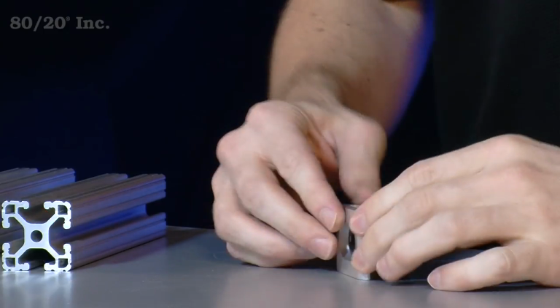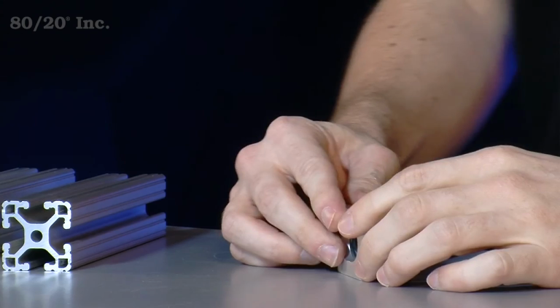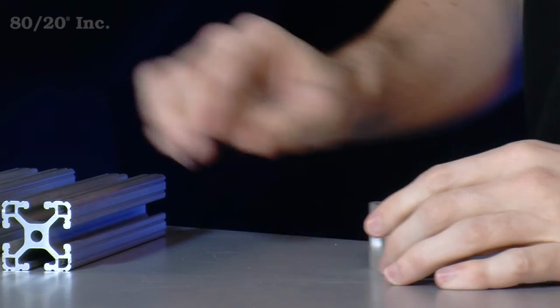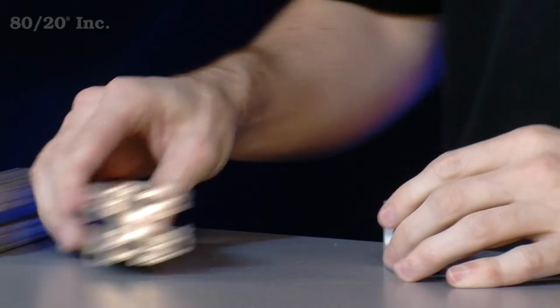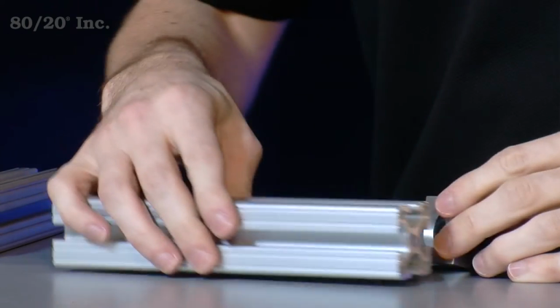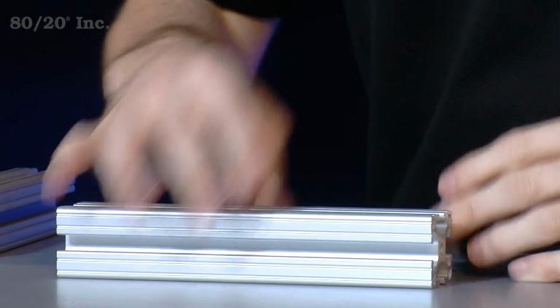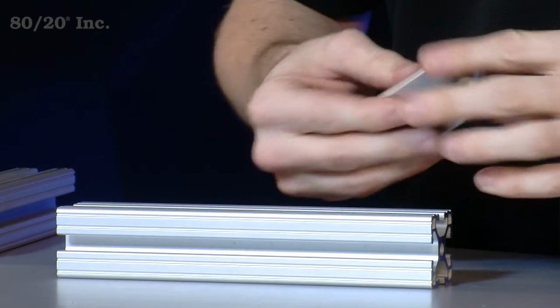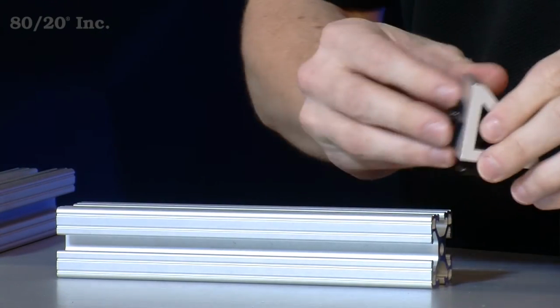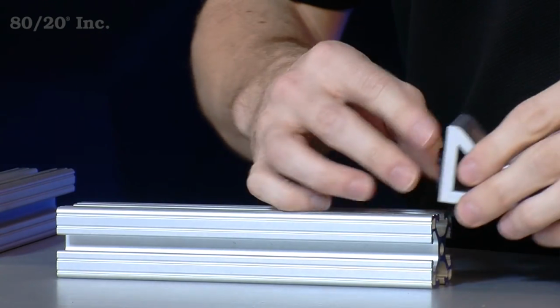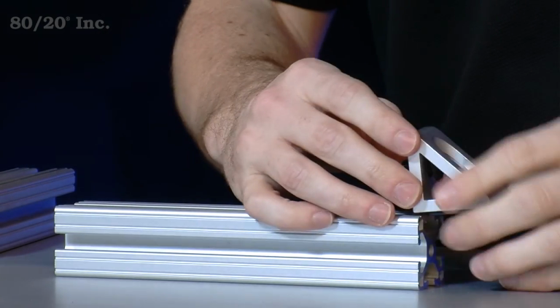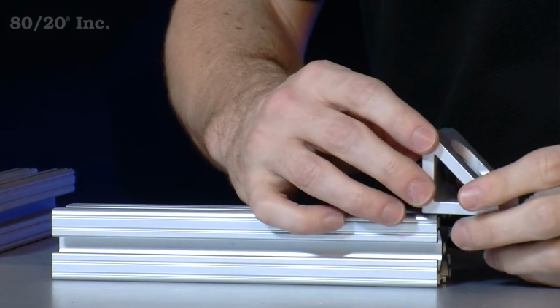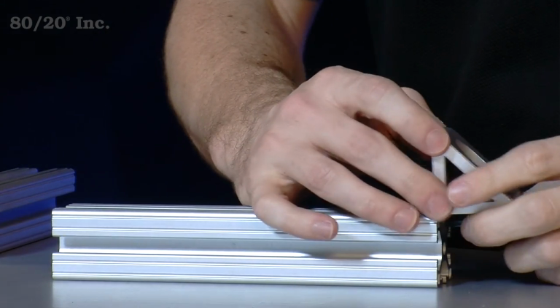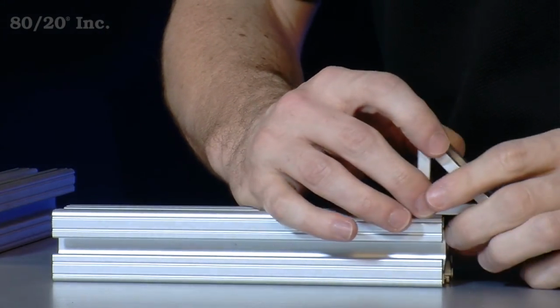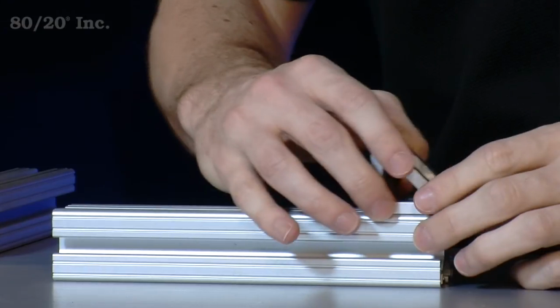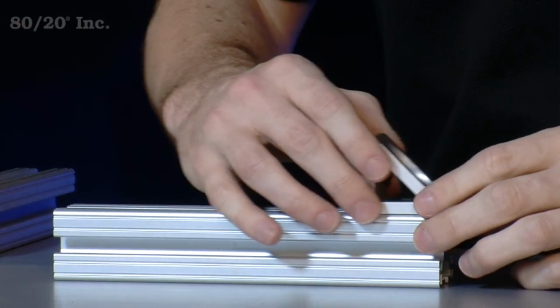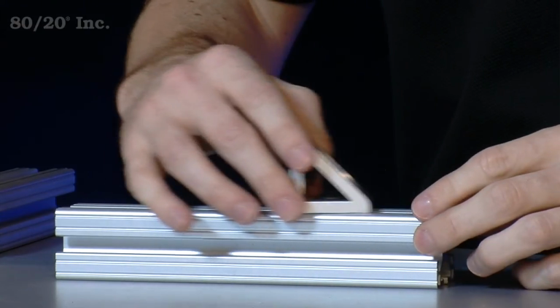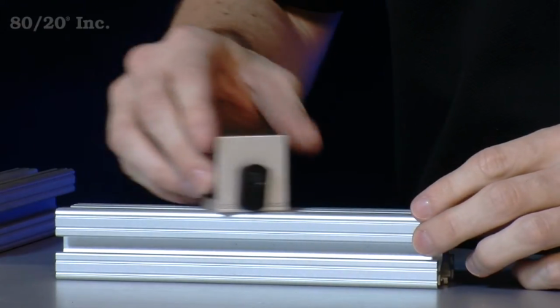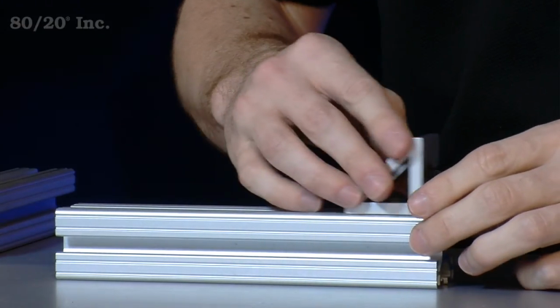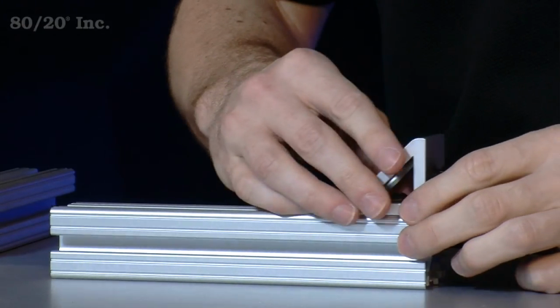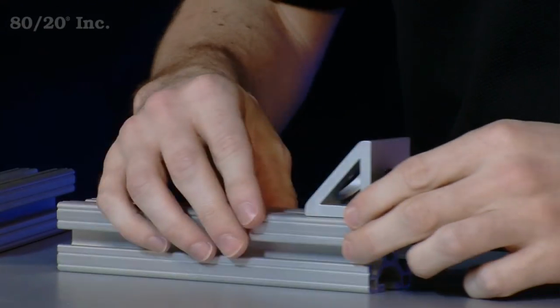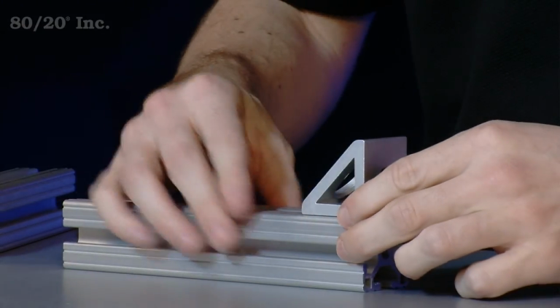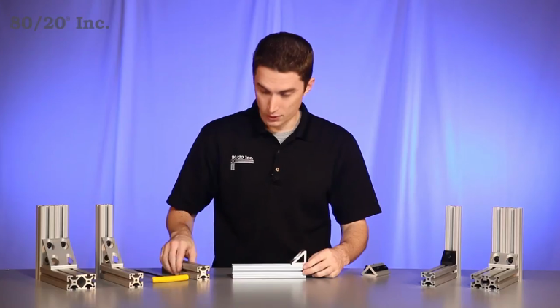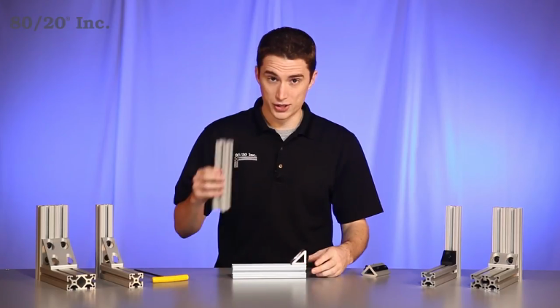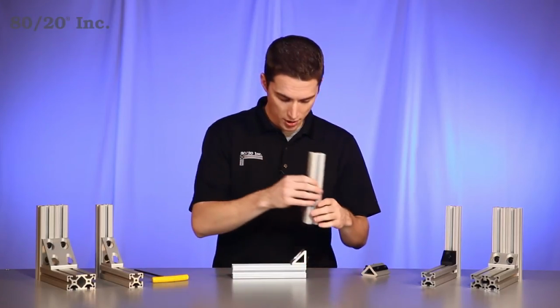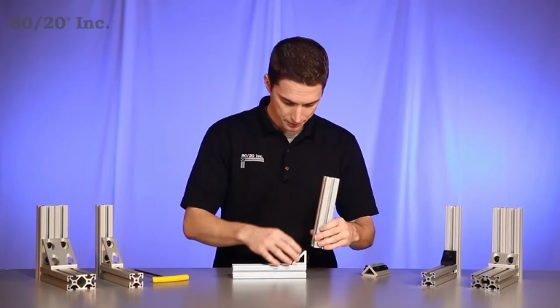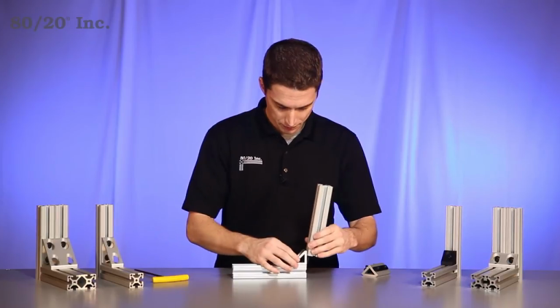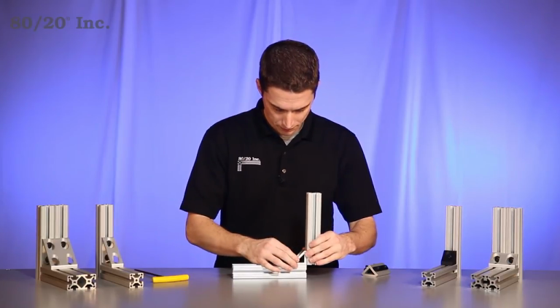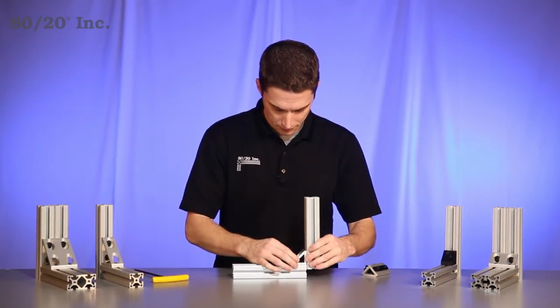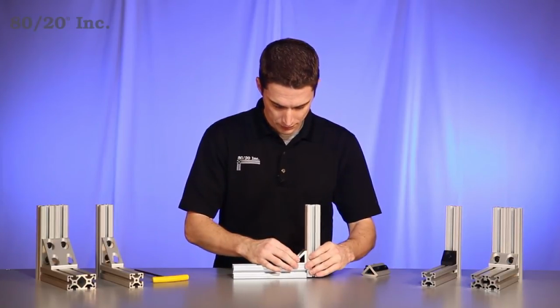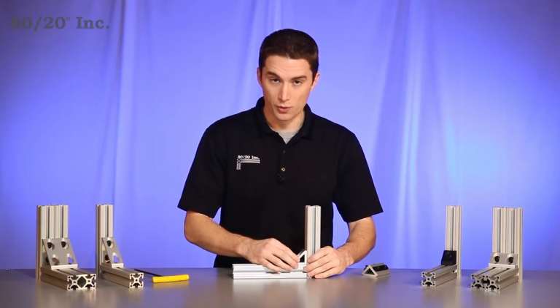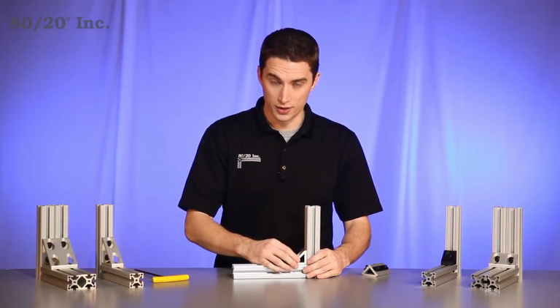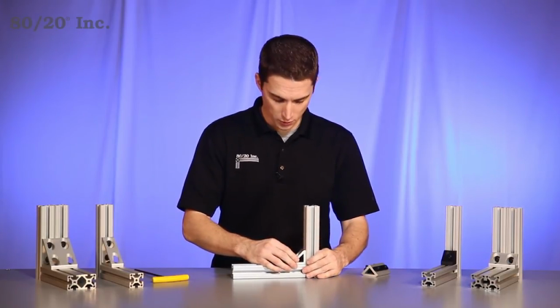Once we have that on there, we're ready for our bars. We'll slide the gusset right on to our first bar. We'll take our second bar and slide it right on to the gusset as well.